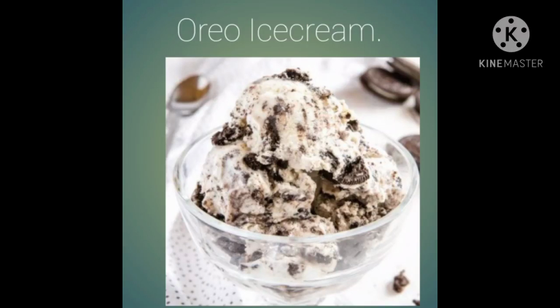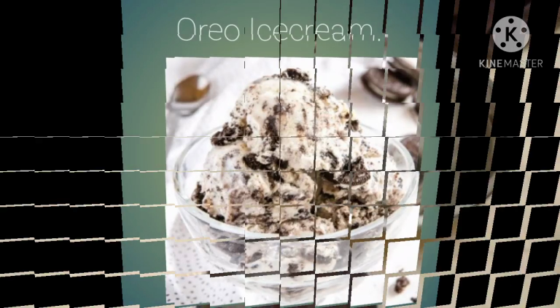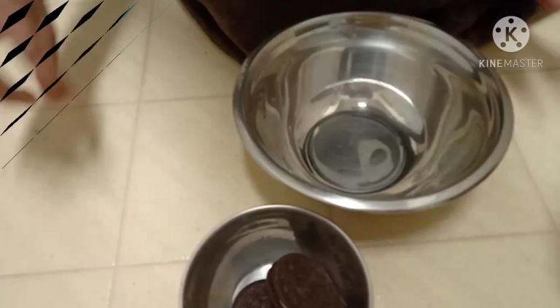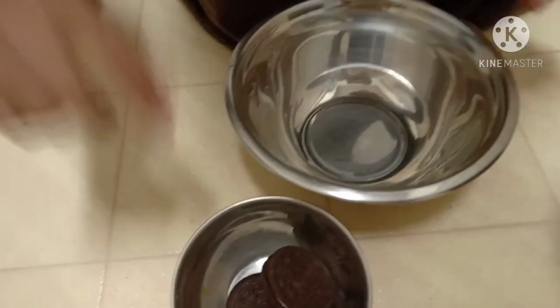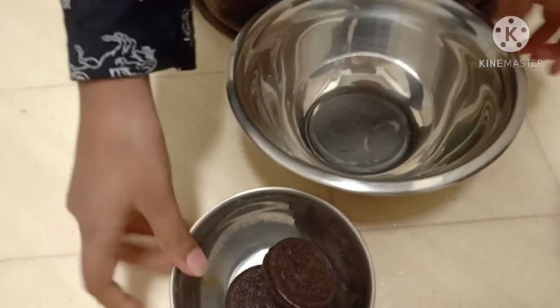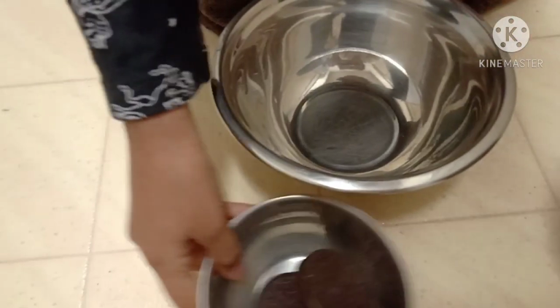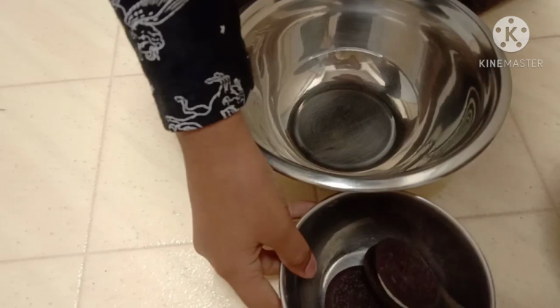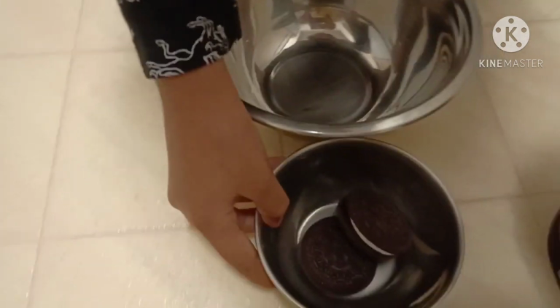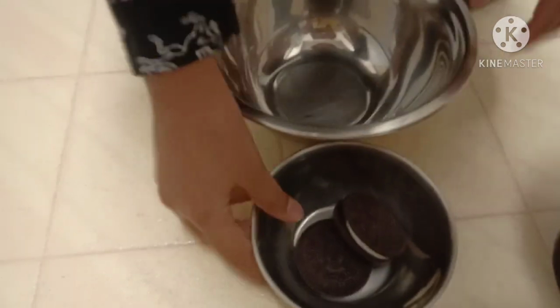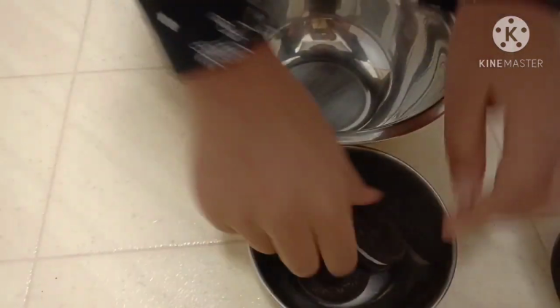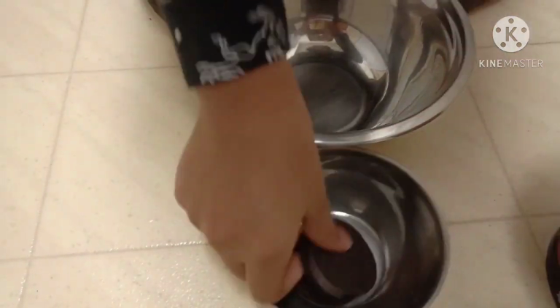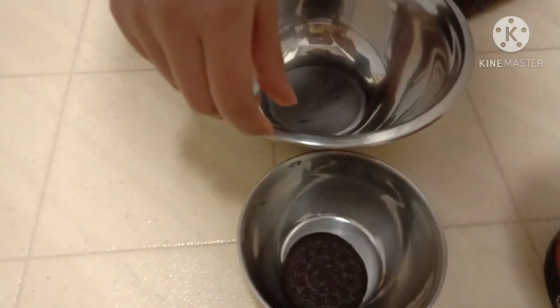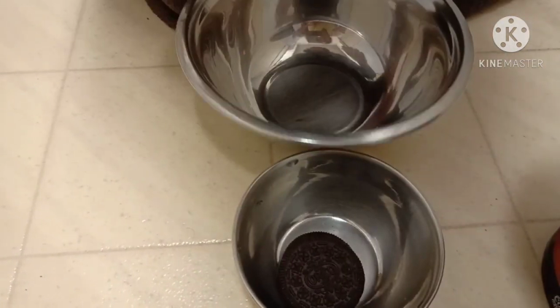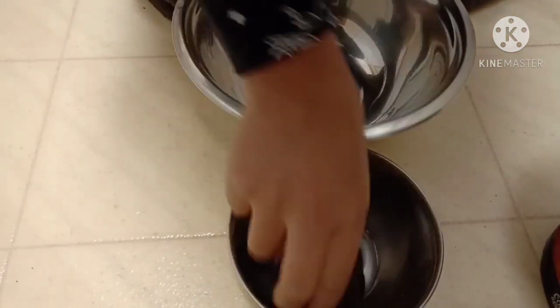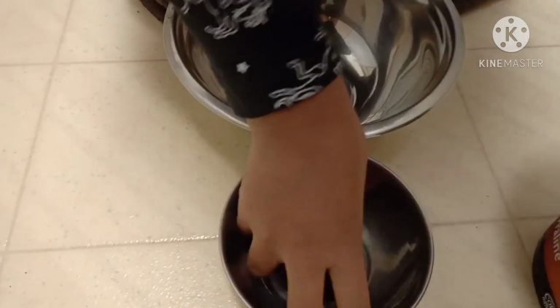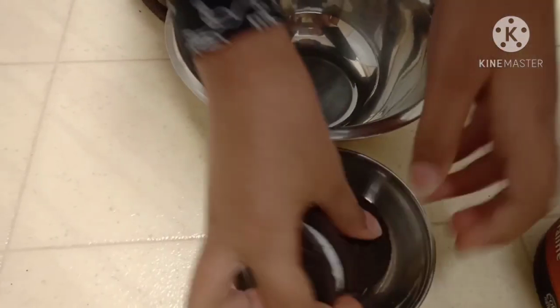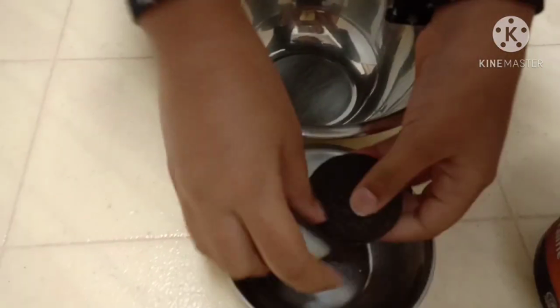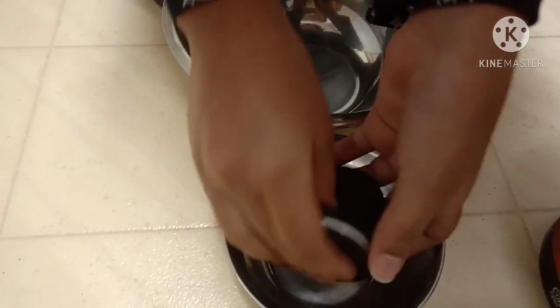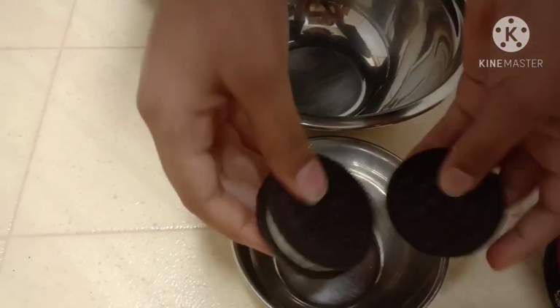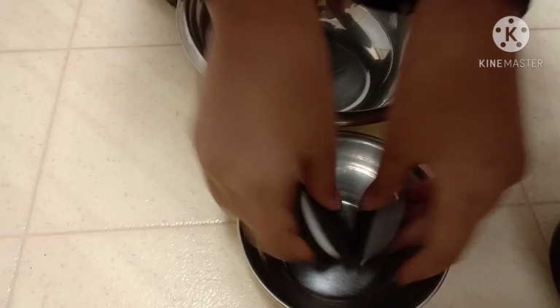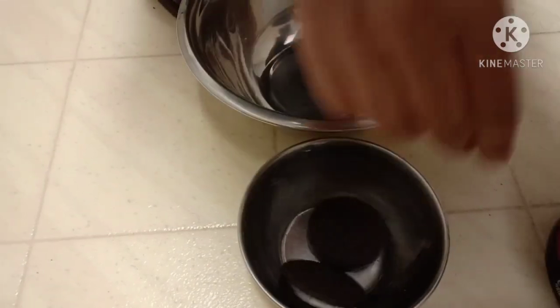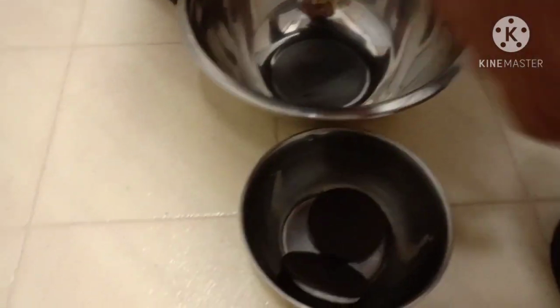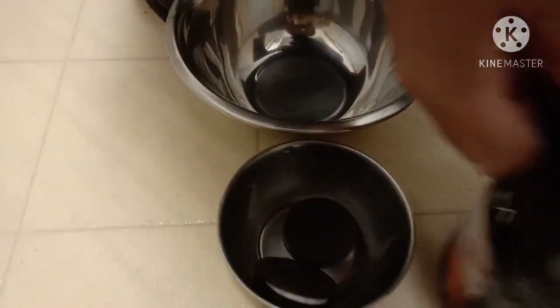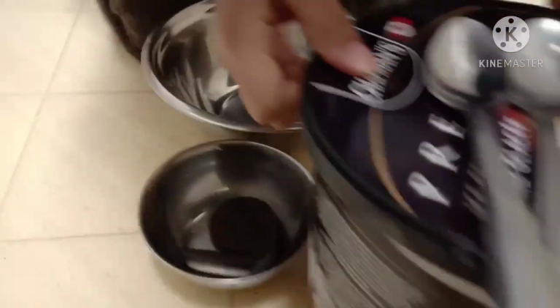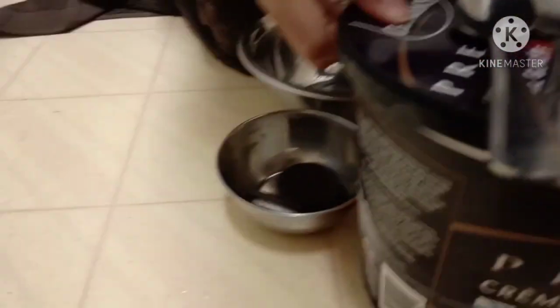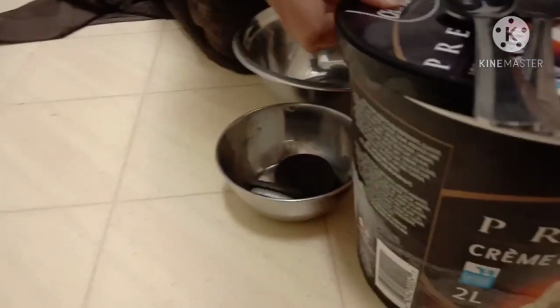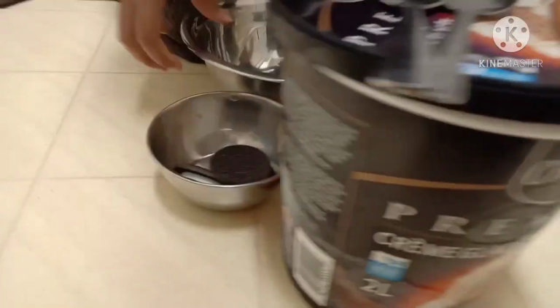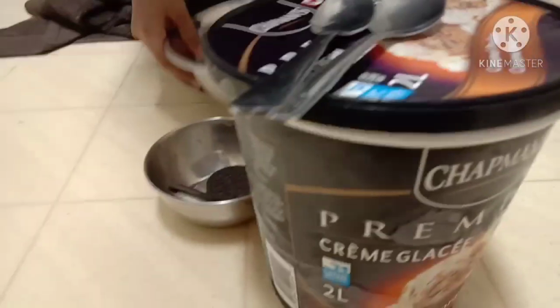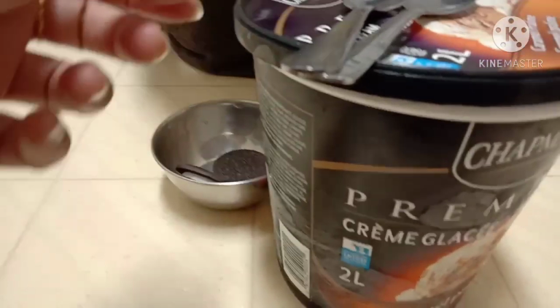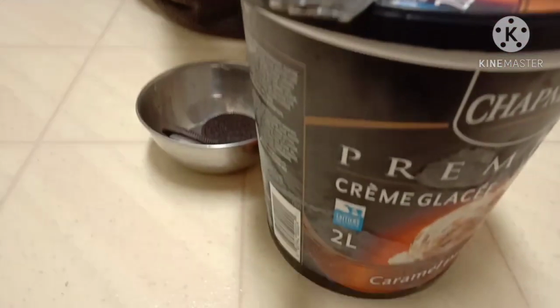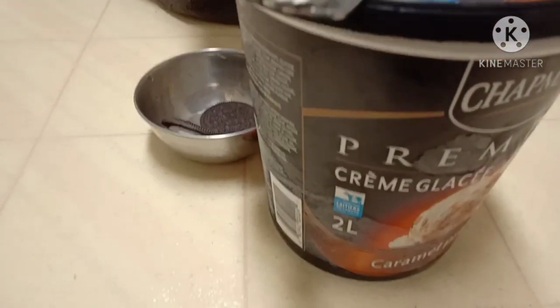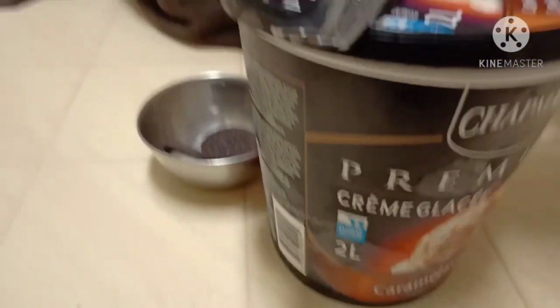Hi friends! Today I am making an Oreo ice cream. So you need Oreos, ice cream, and a bowl.